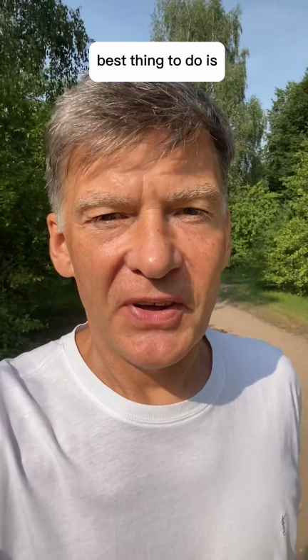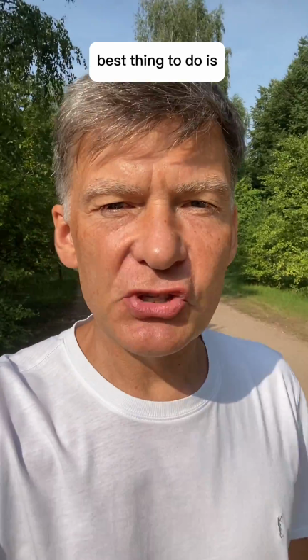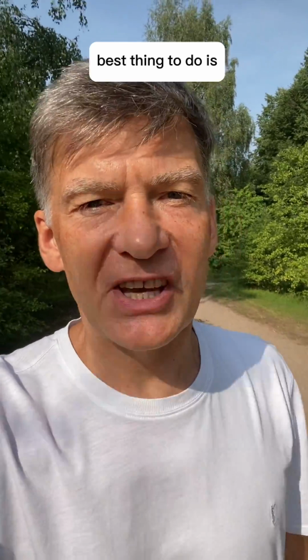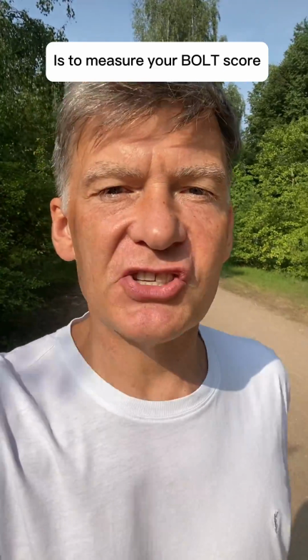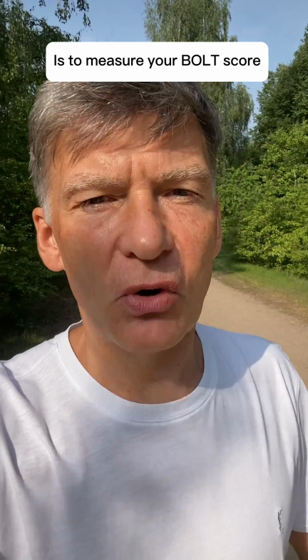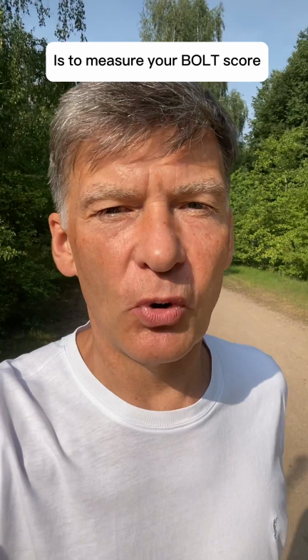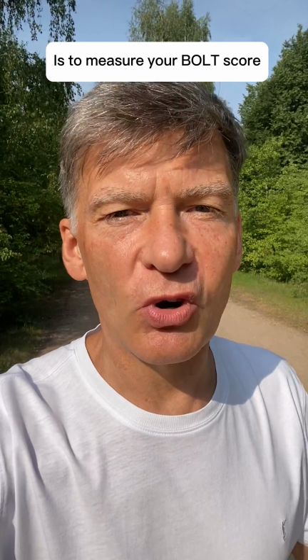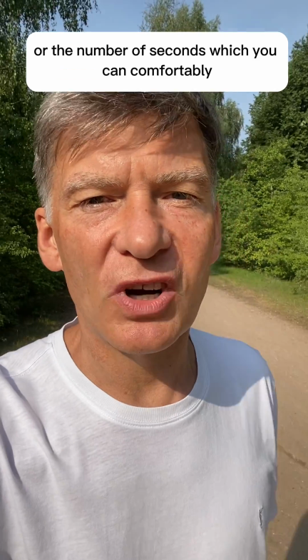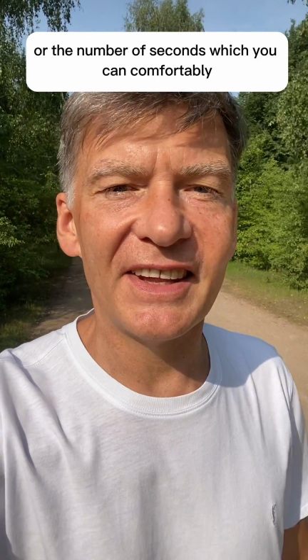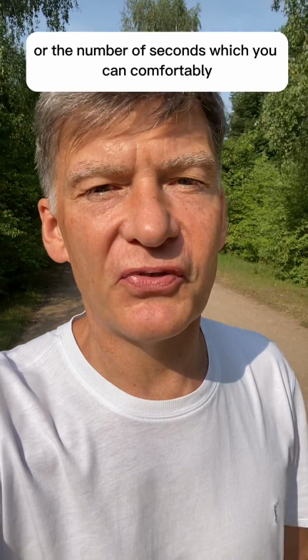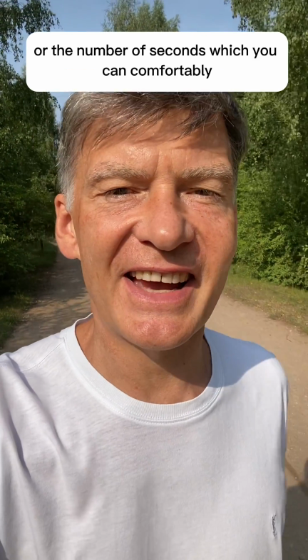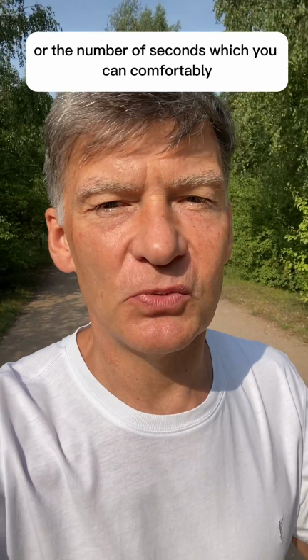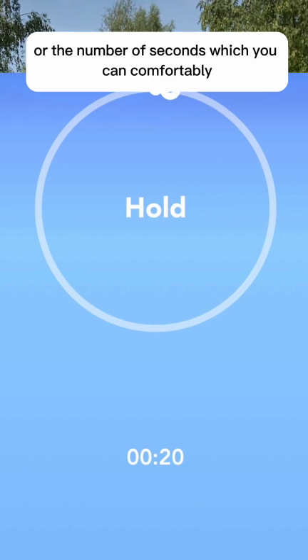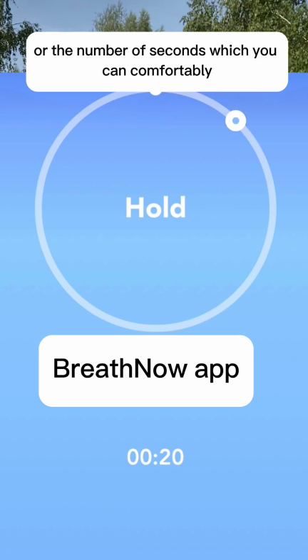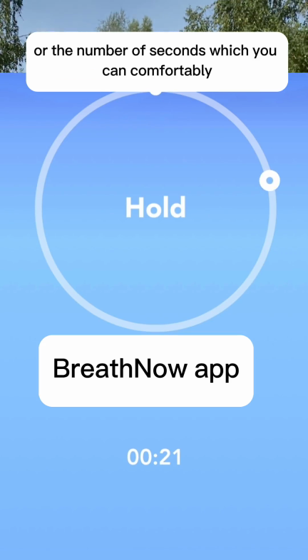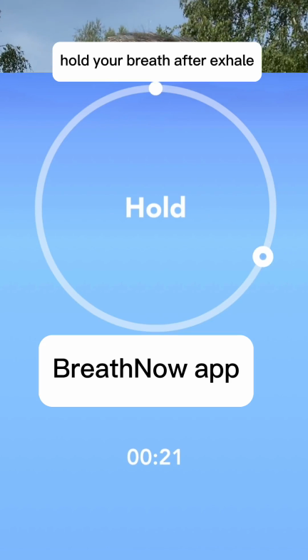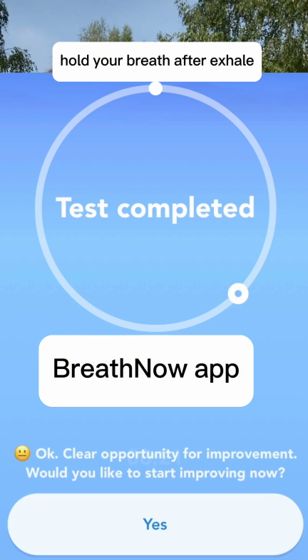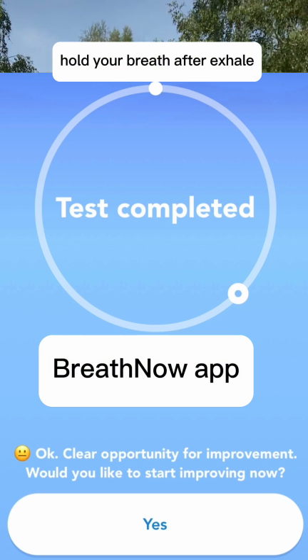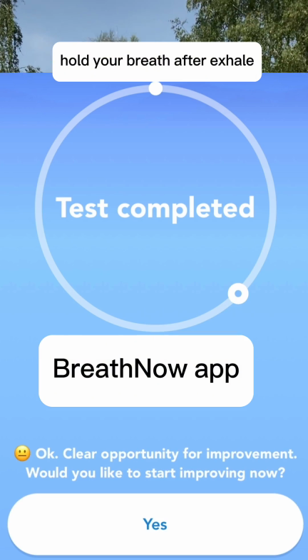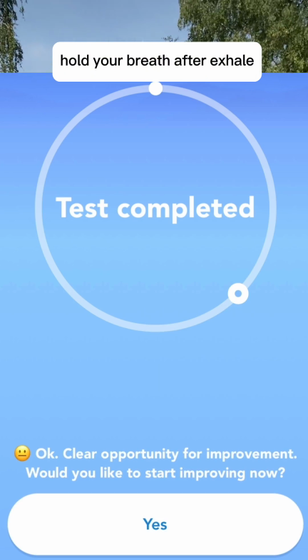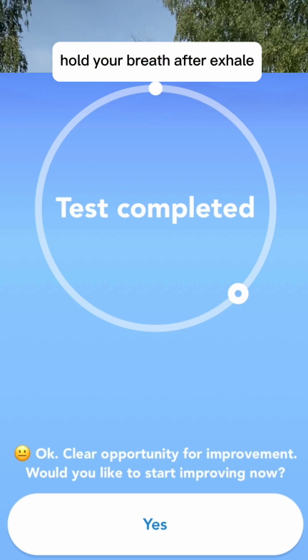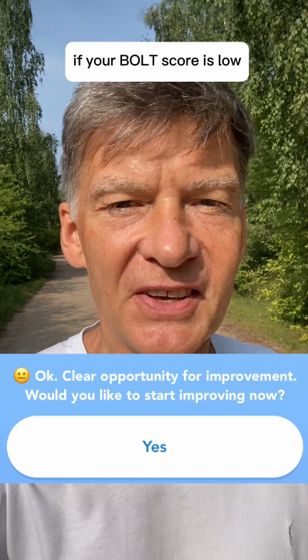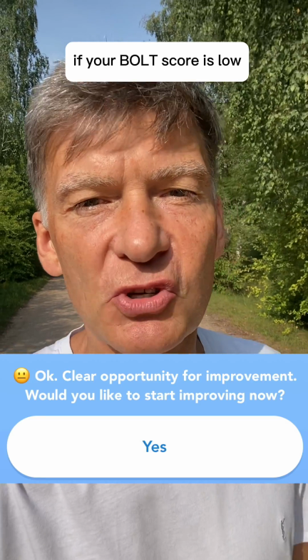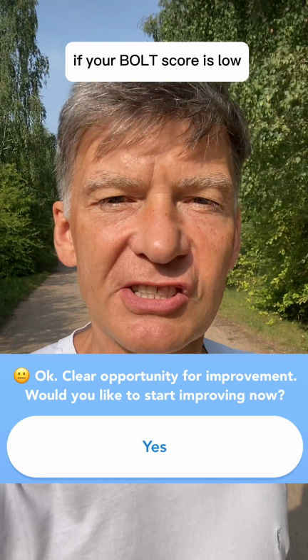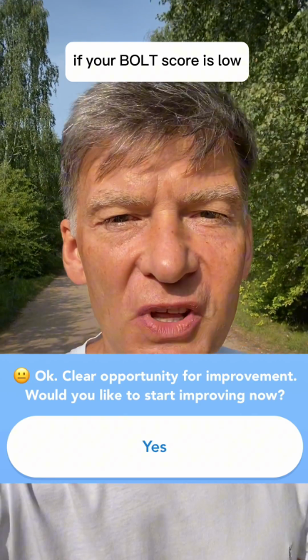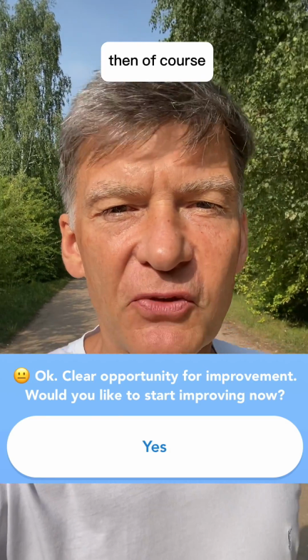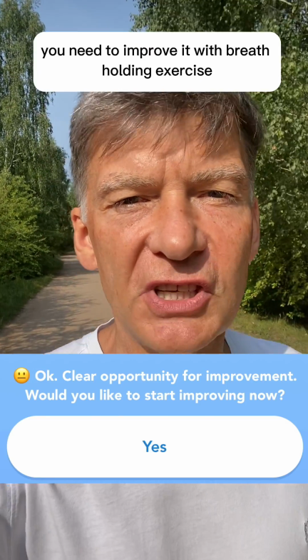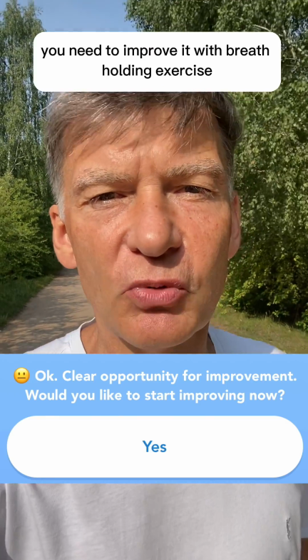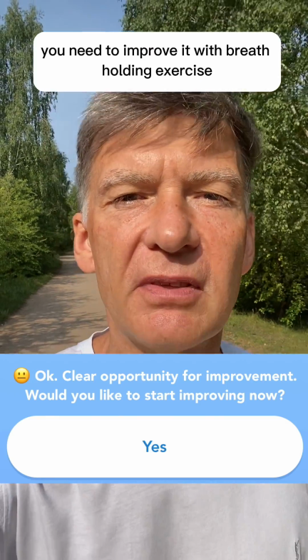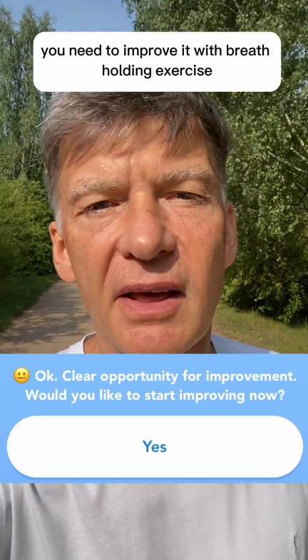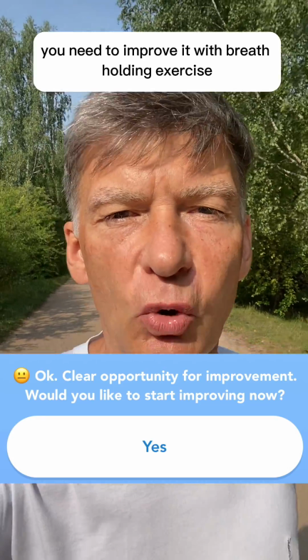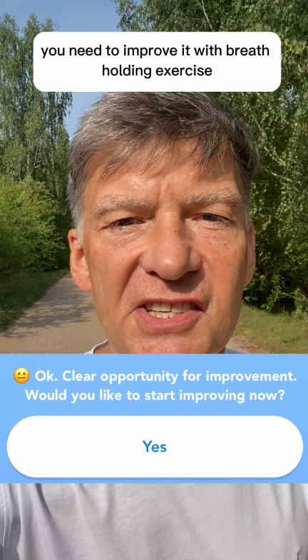The first thing to do is to measure your BOLT score — the number of seconds you can comfortably hold your breath after an exhale. If your BOLT score is low, then you need to improve it with breath holding exercises.